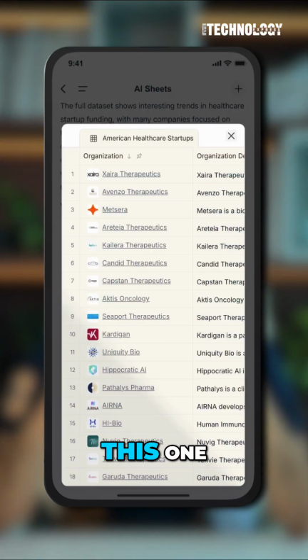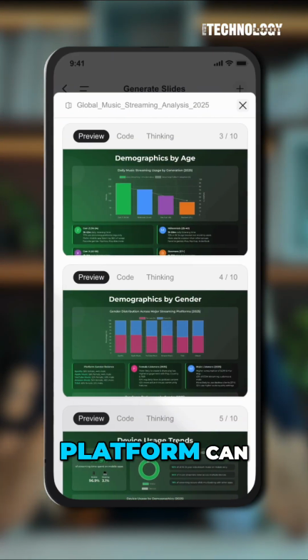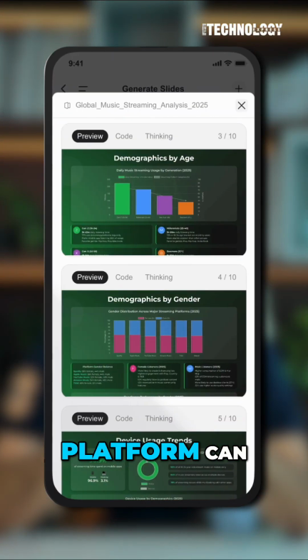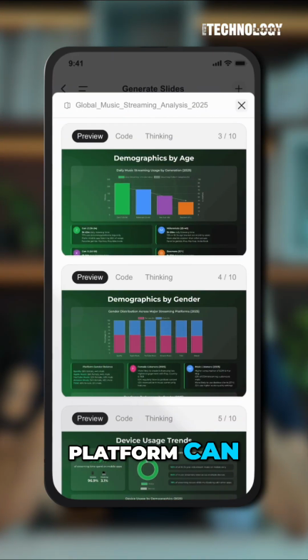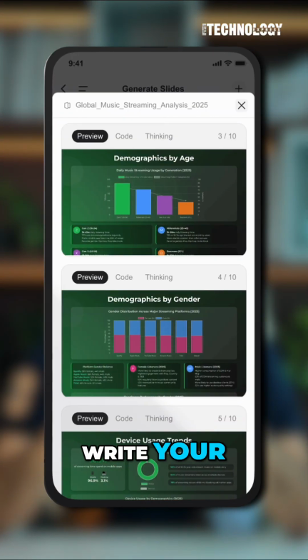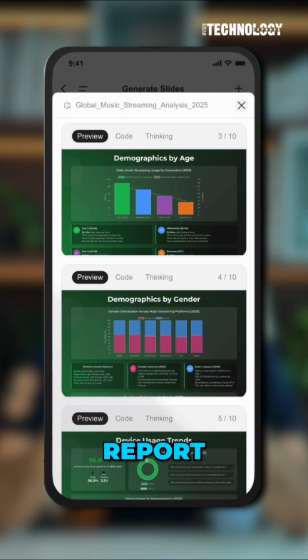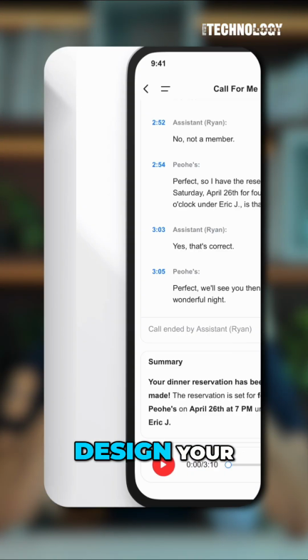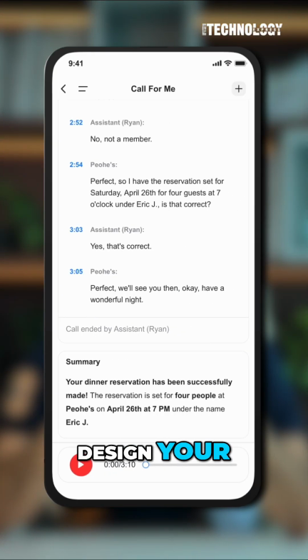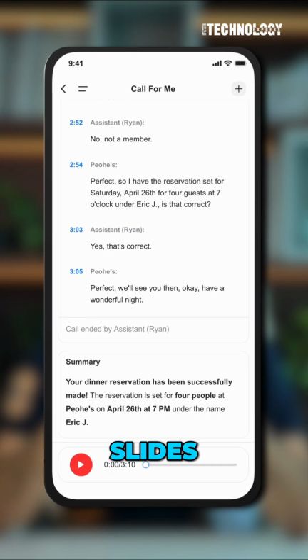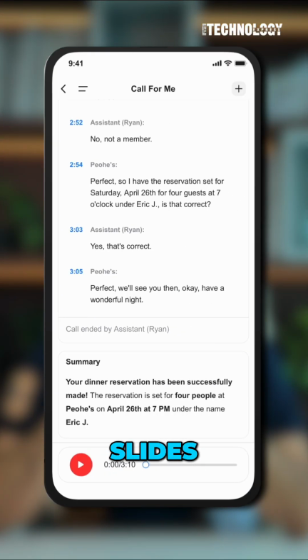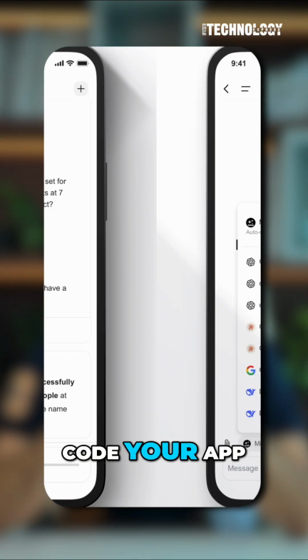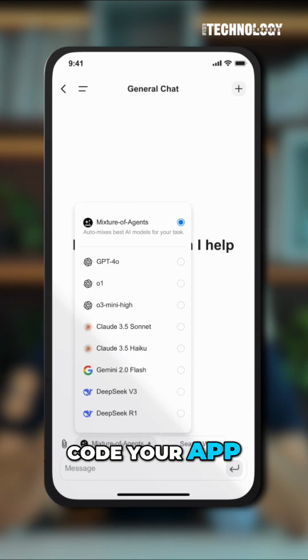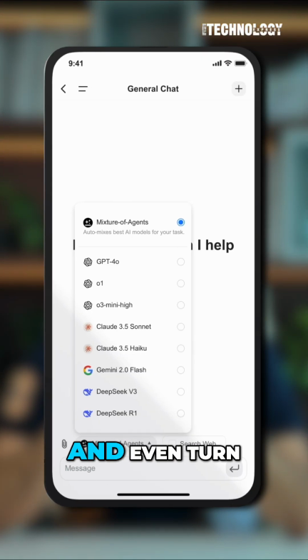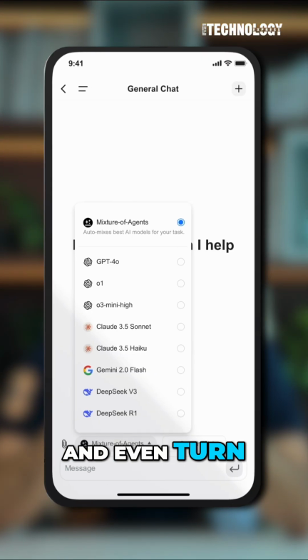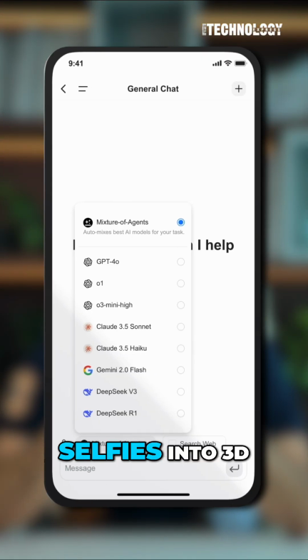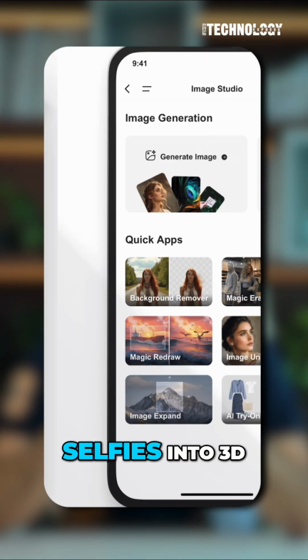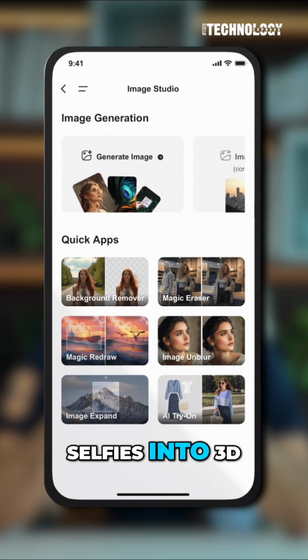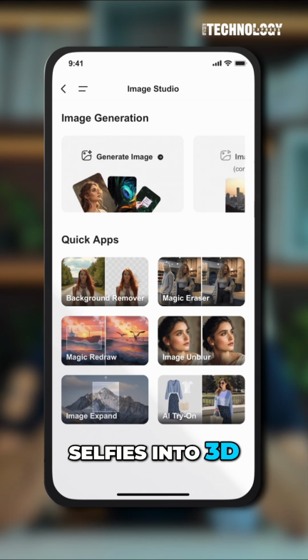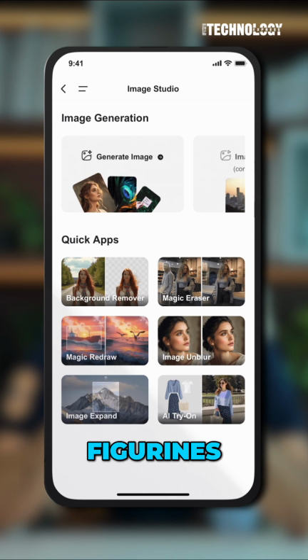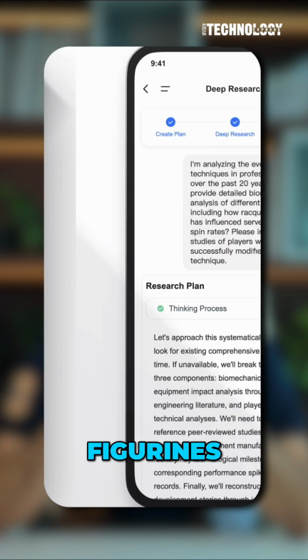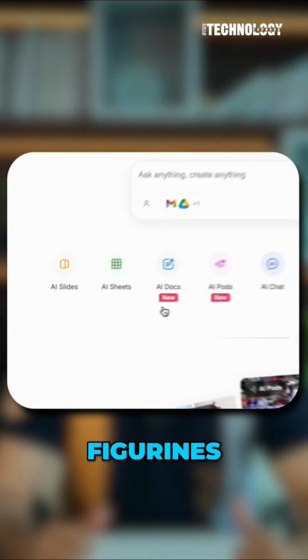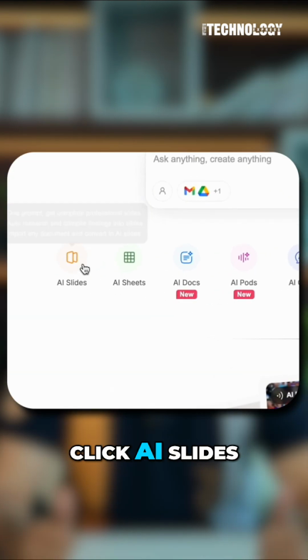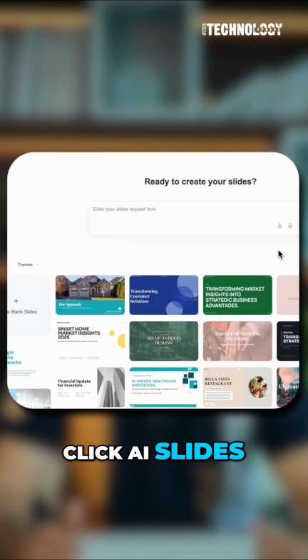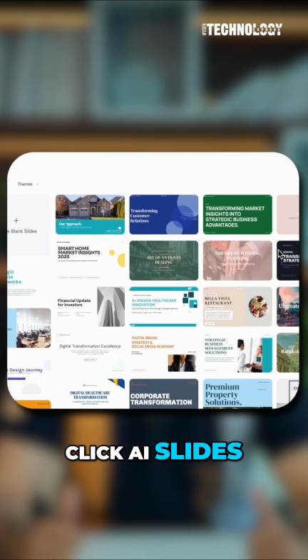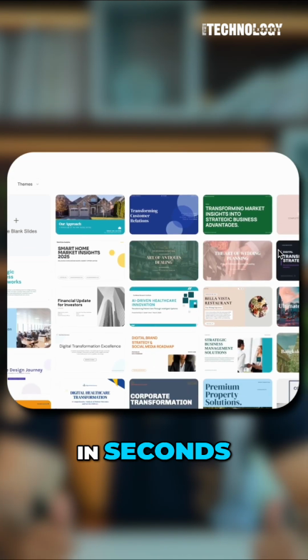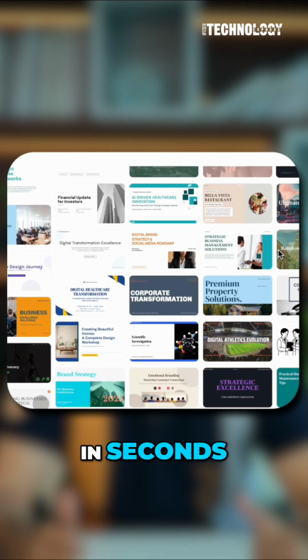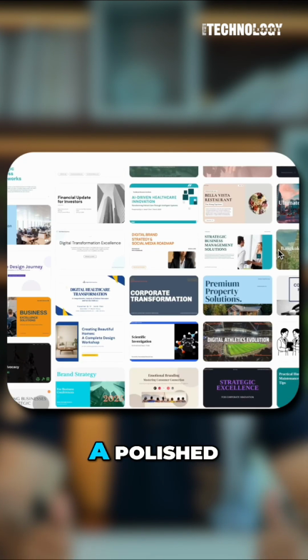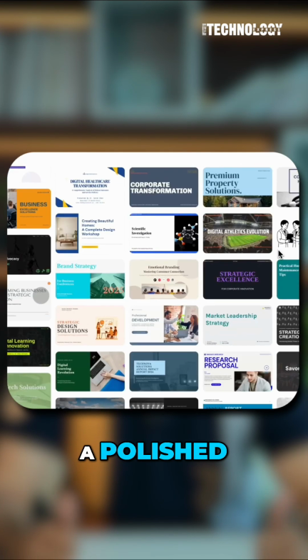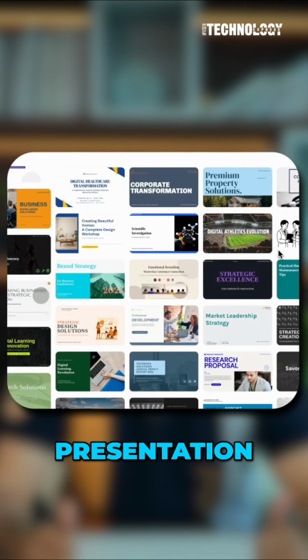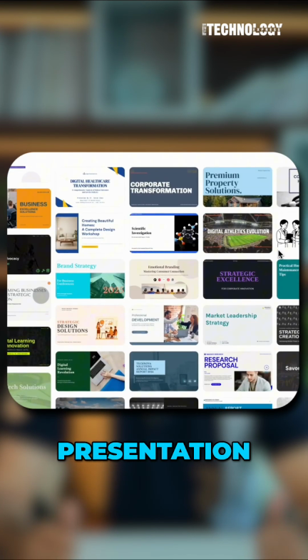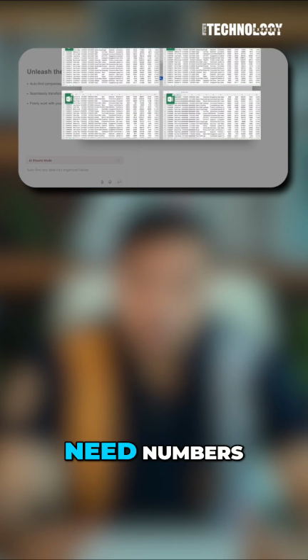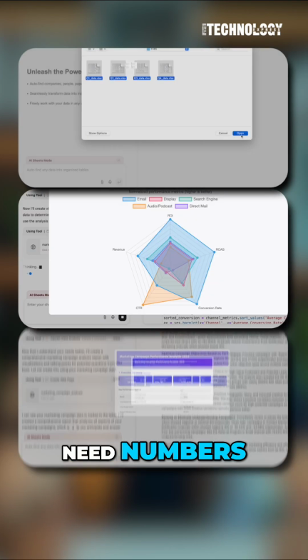This one platform can write your report, design your slides, code your app, and even turn your selfies into 3D figurines. Click AI Slides and in seconds you'll get a polished presentation.